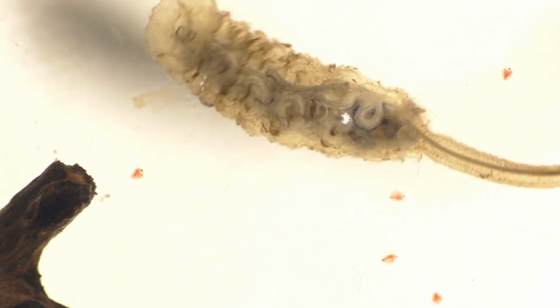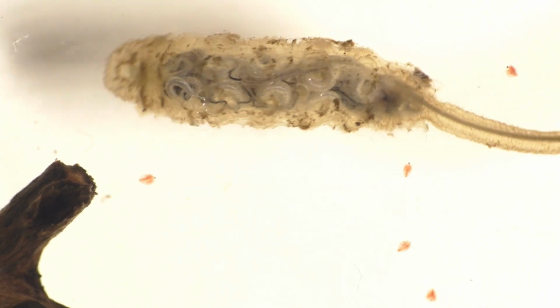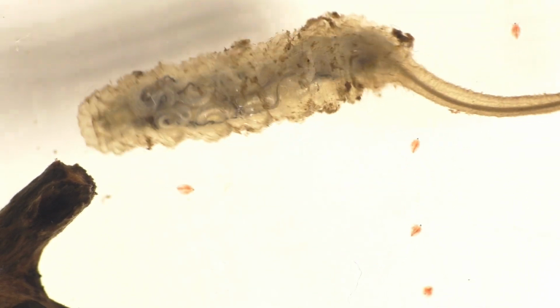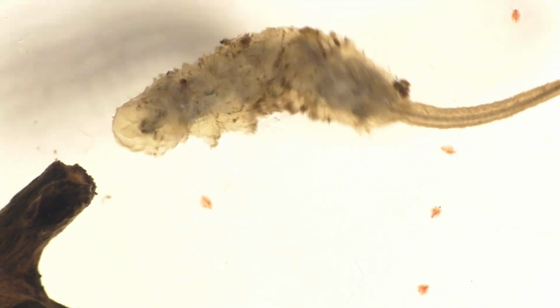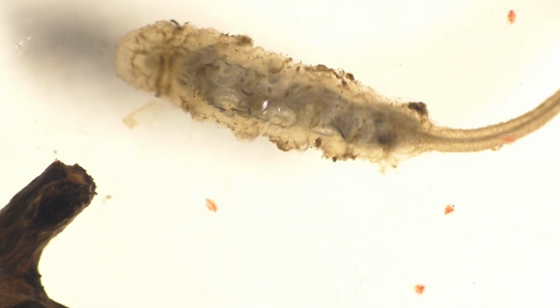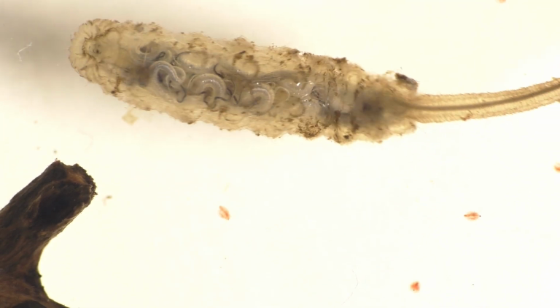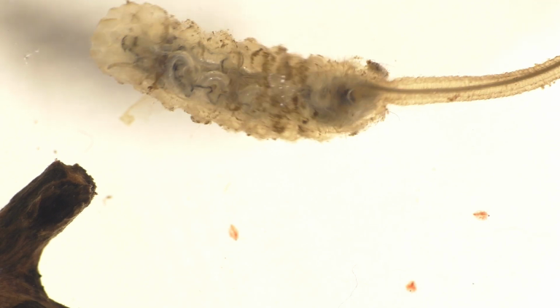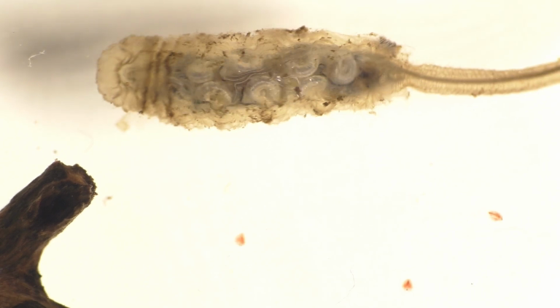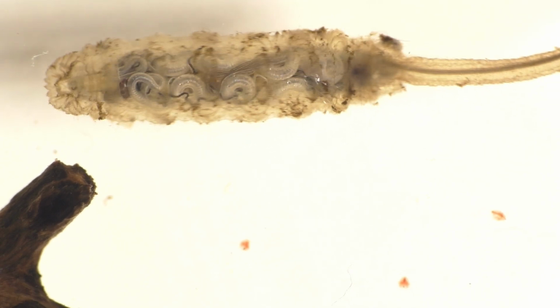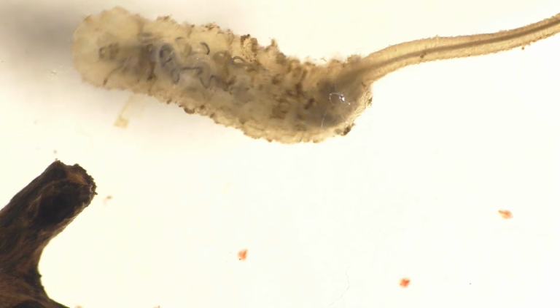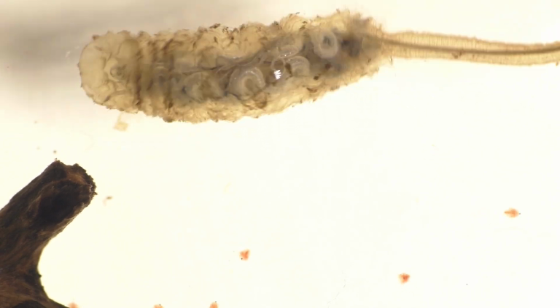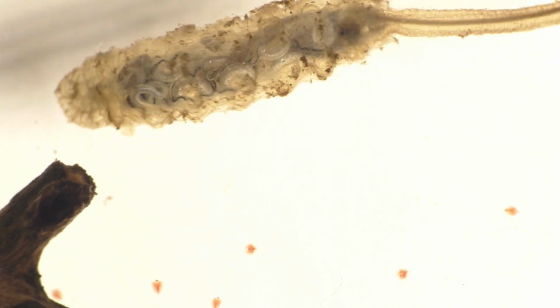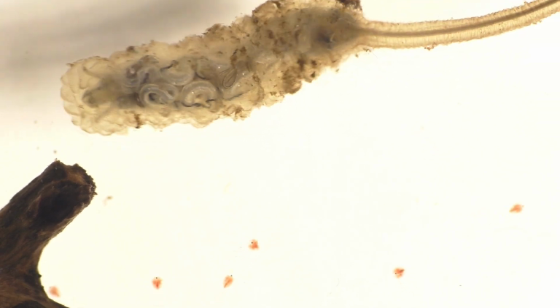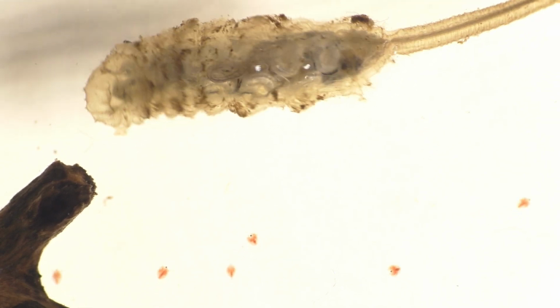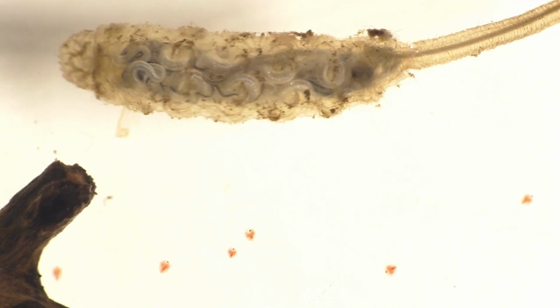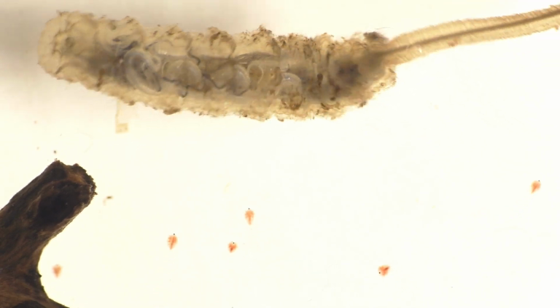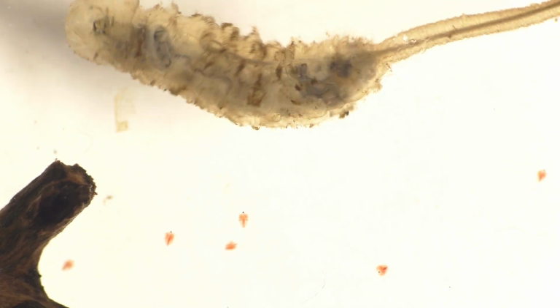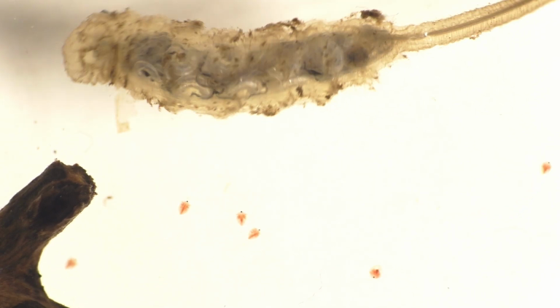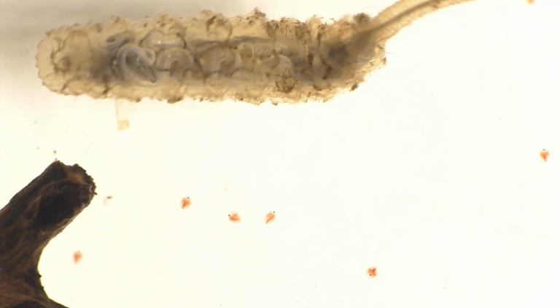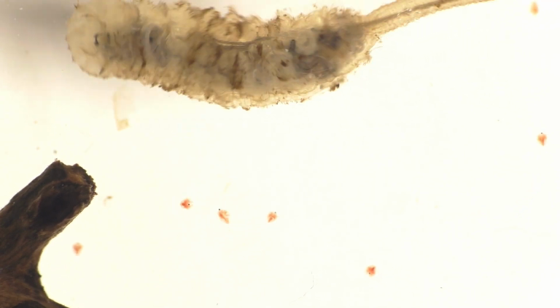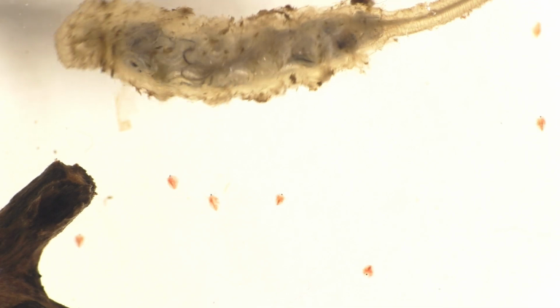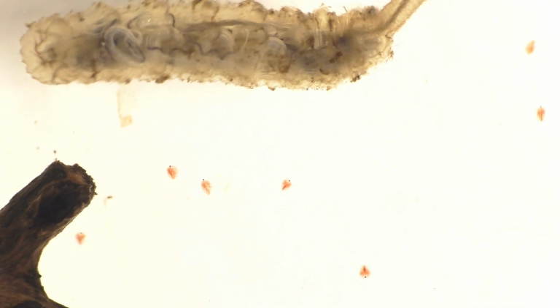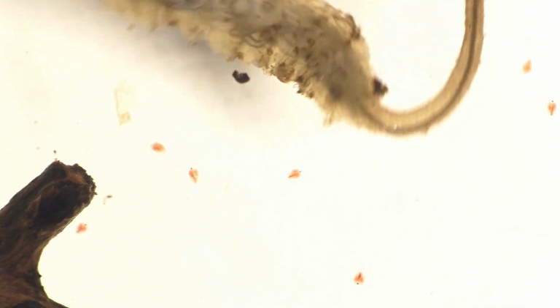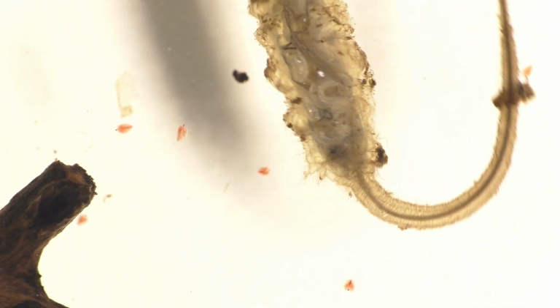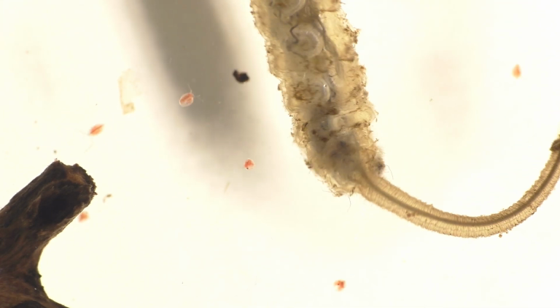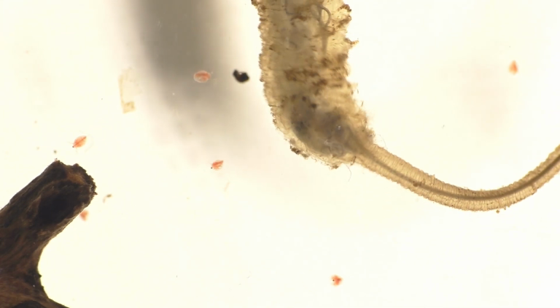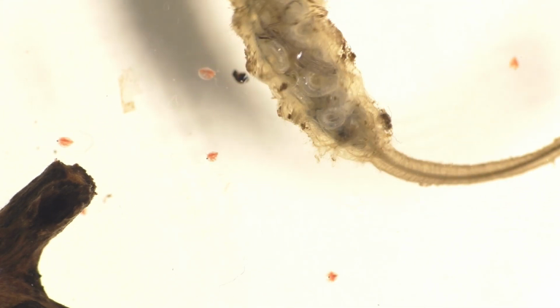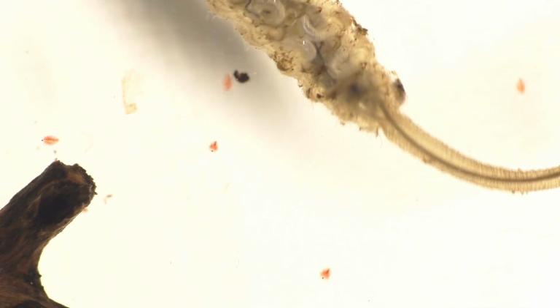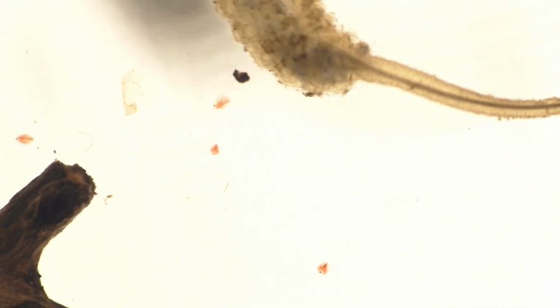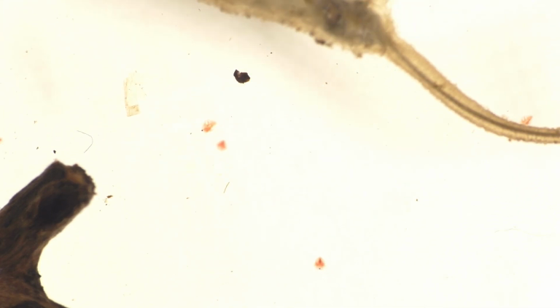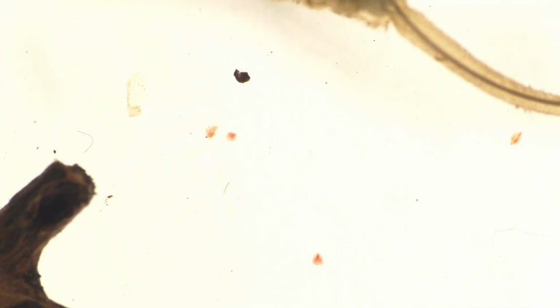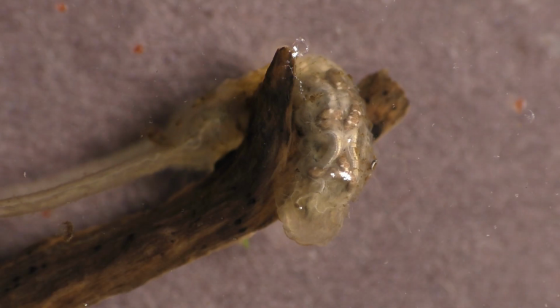These stagnant pools of water have very low levels of dissolved oxygen, and the rat-tailed maggot uses its long, tail-like appendage as a siphon which it extends above the surface of the water so that it can breathe.